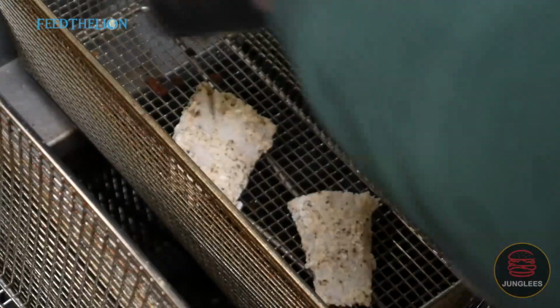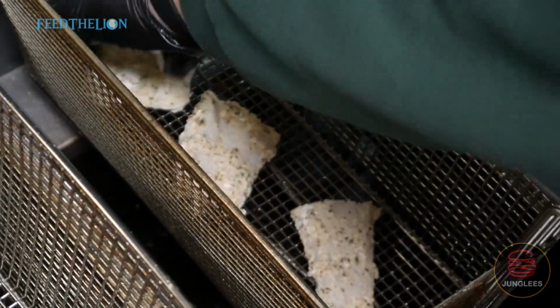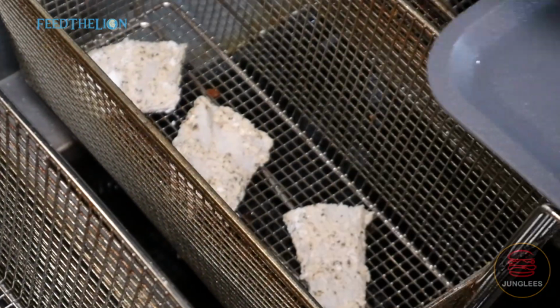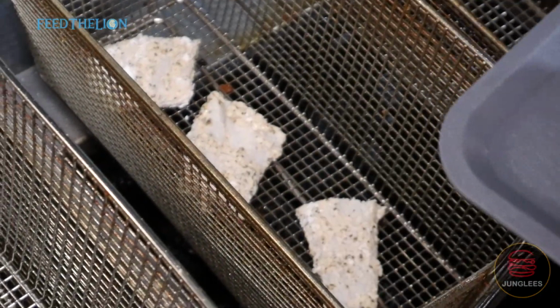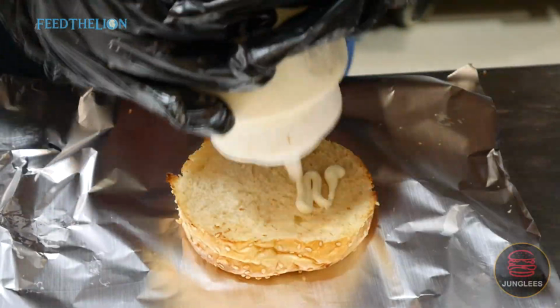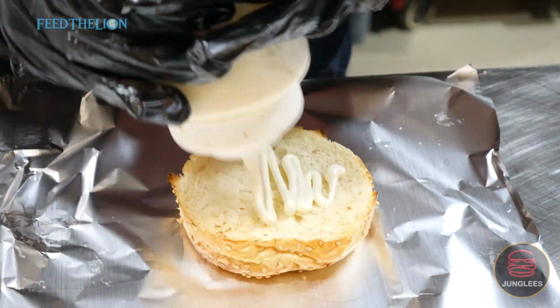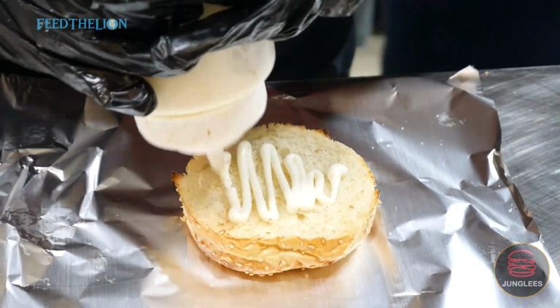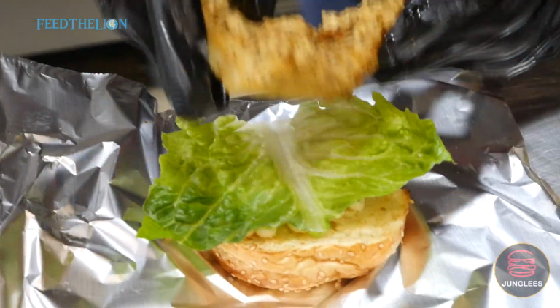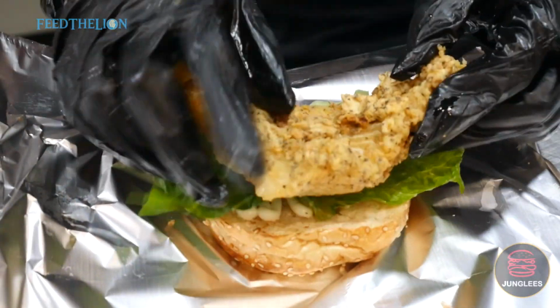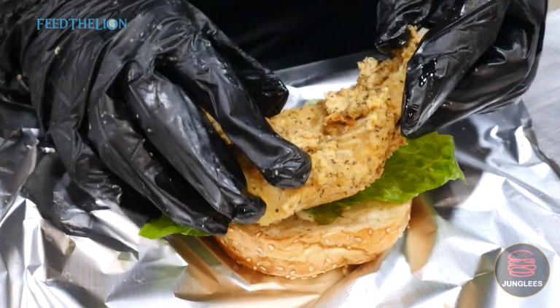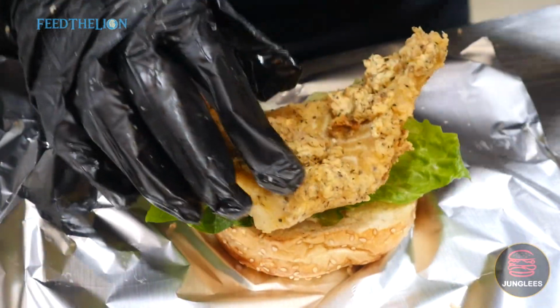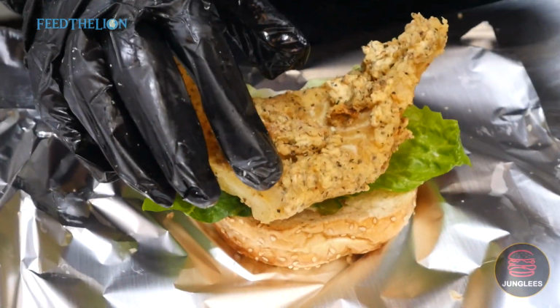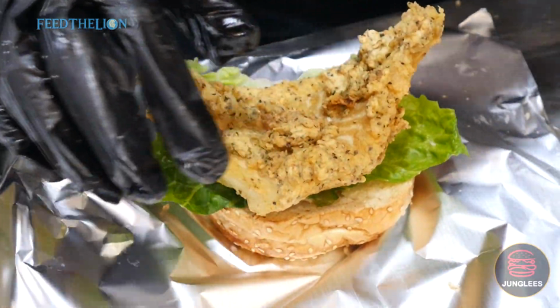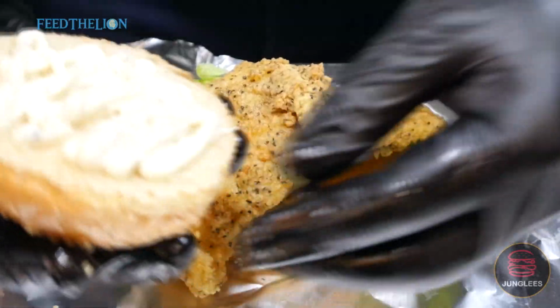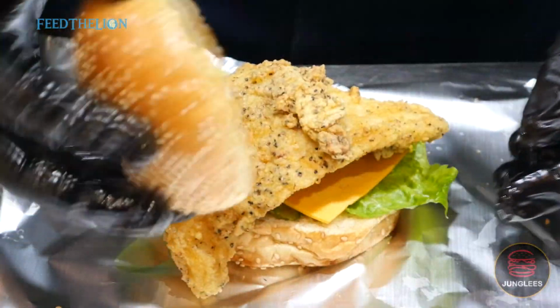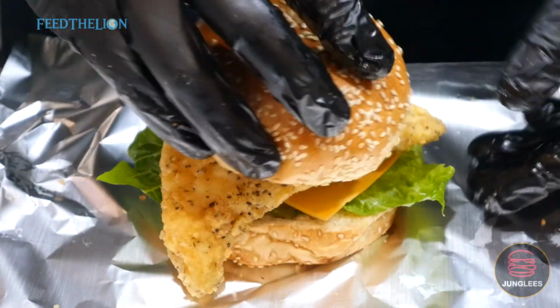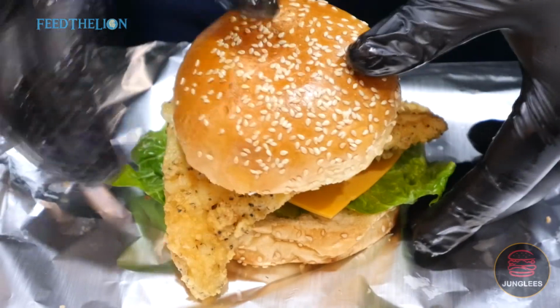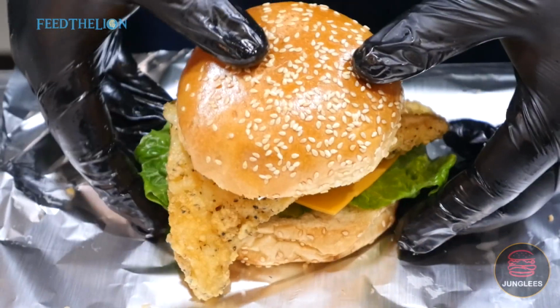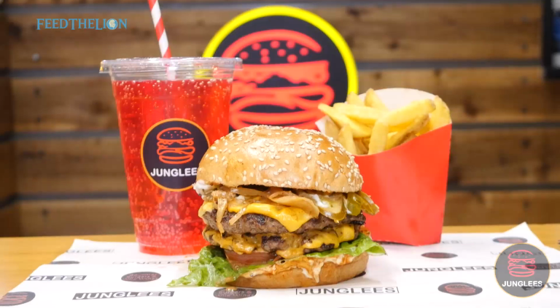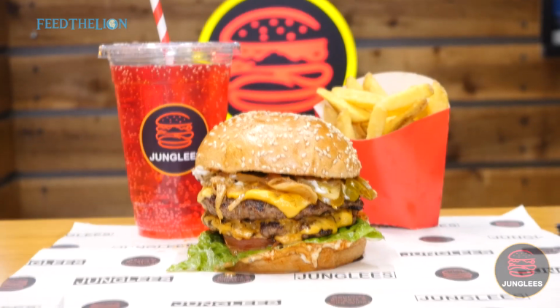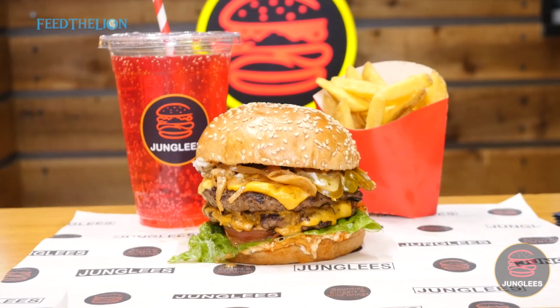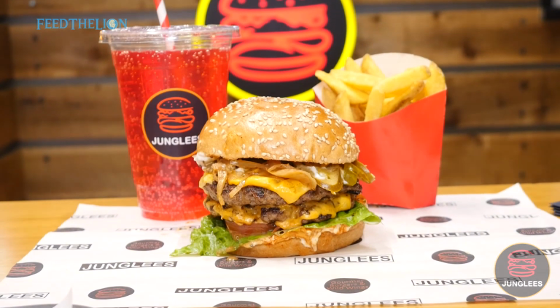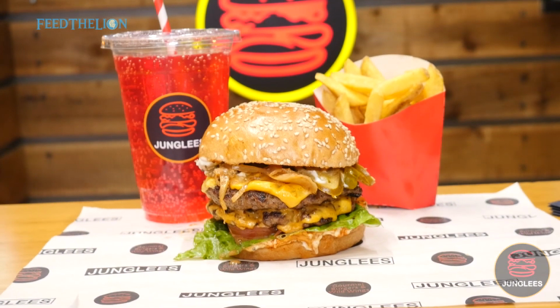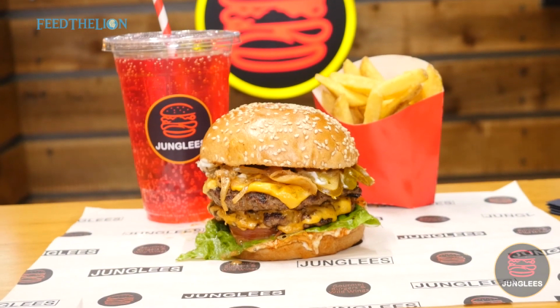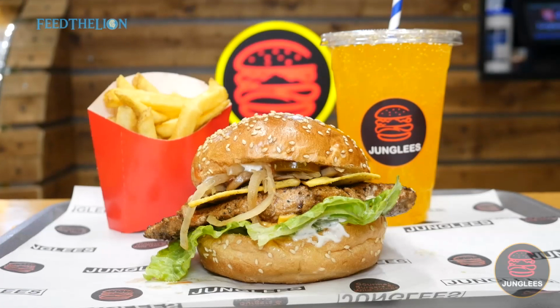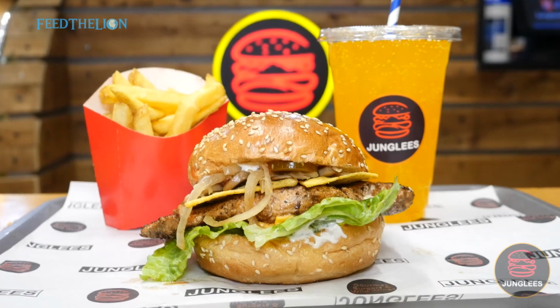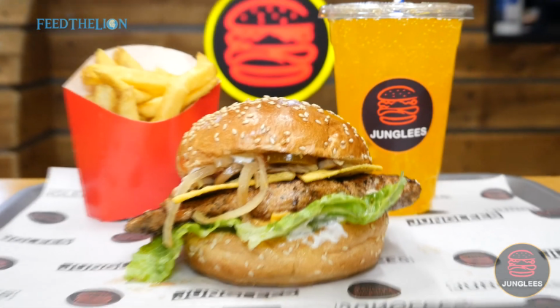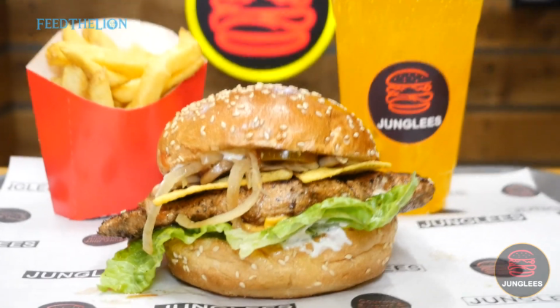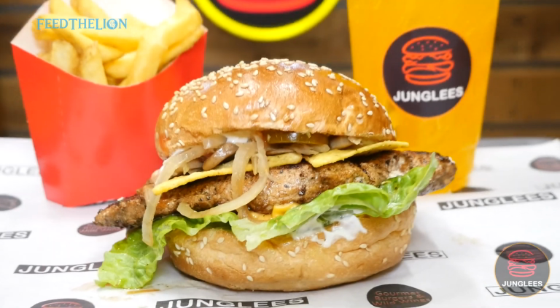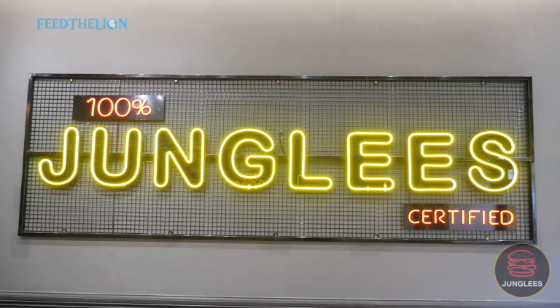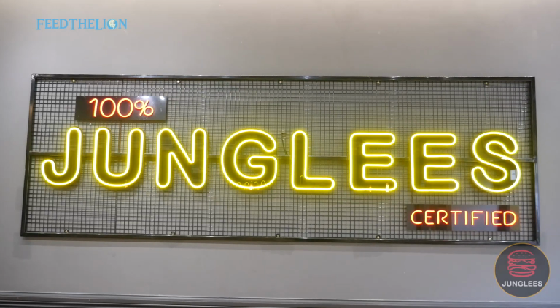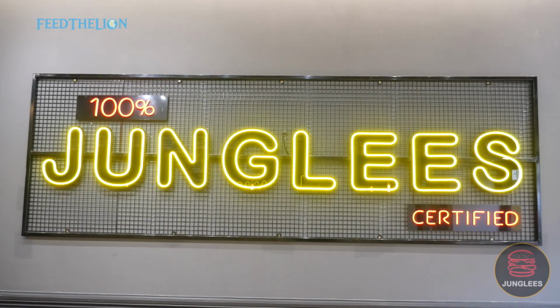So with the Cod Father, again that's one of our unique items because we make the batter ourselves and it's 100% Atlantic fresh cod. With all our burger options we have the option of upgrading to a large fries and a large drink, also known as going Jungly.